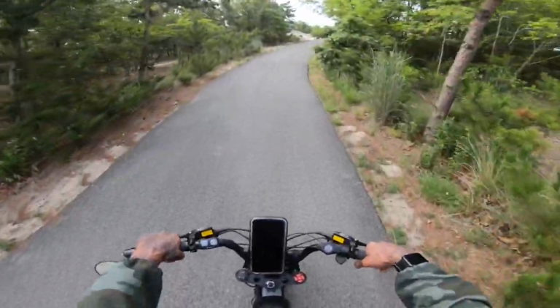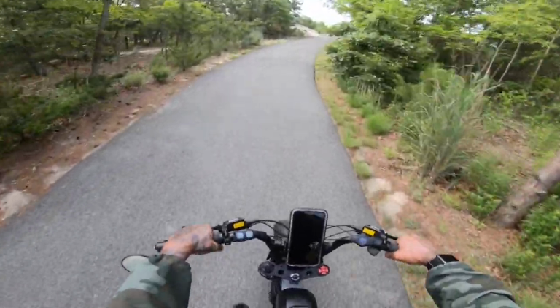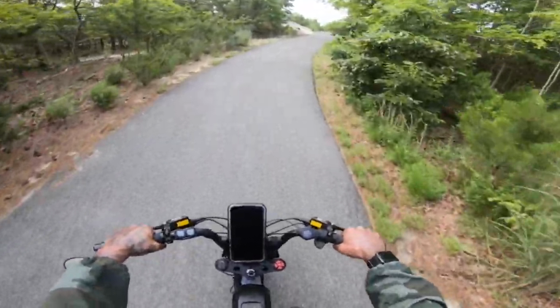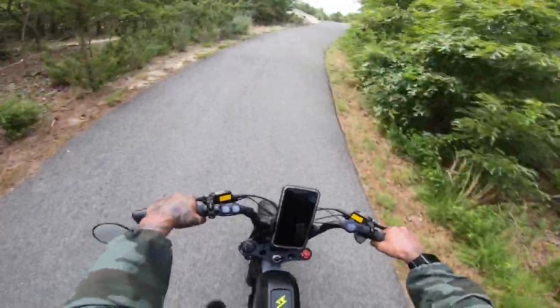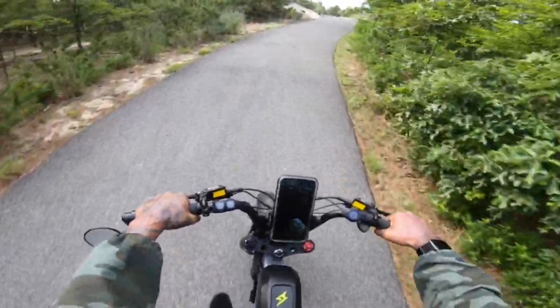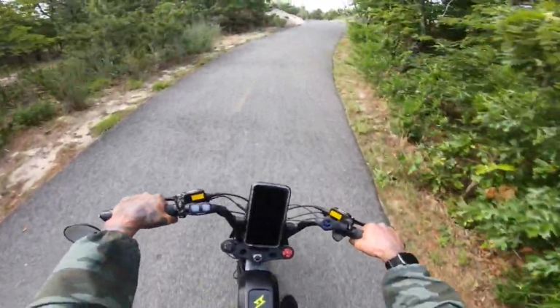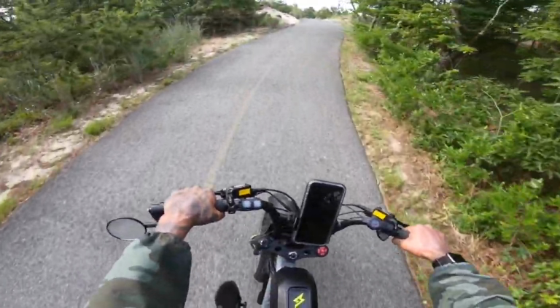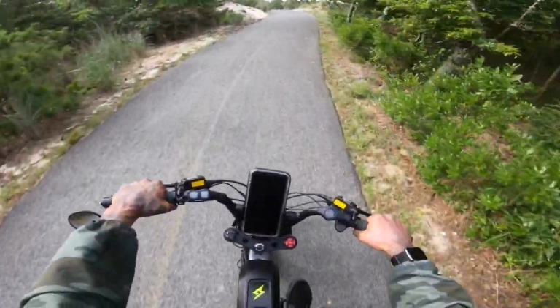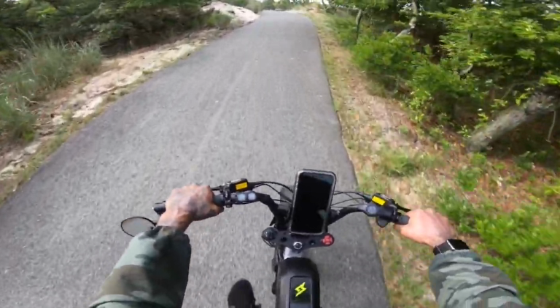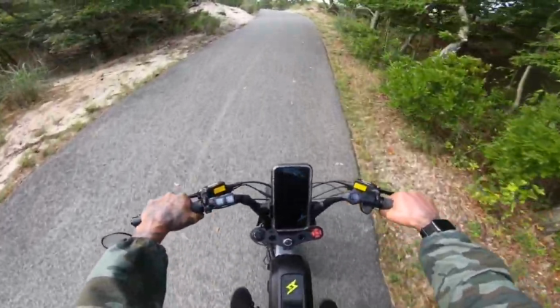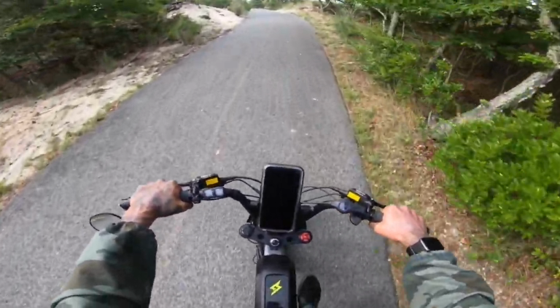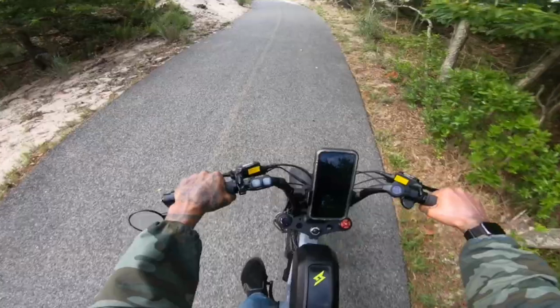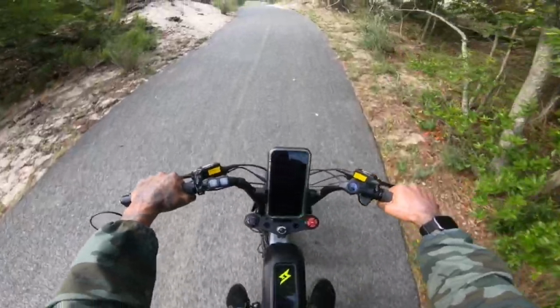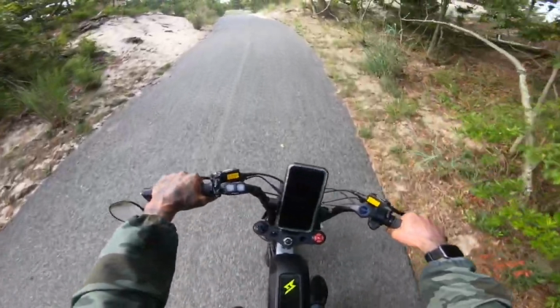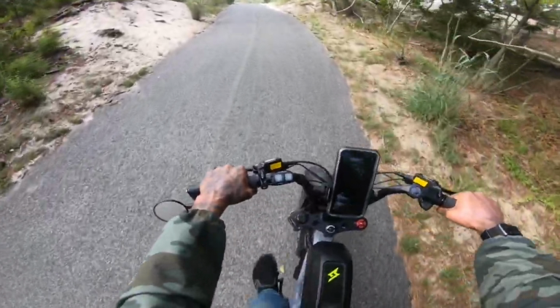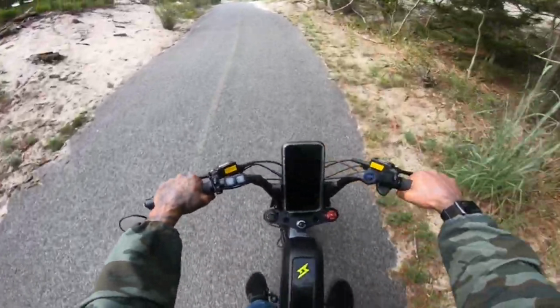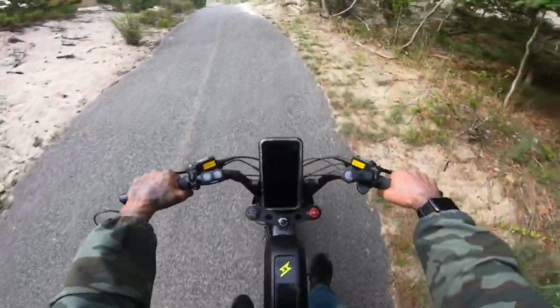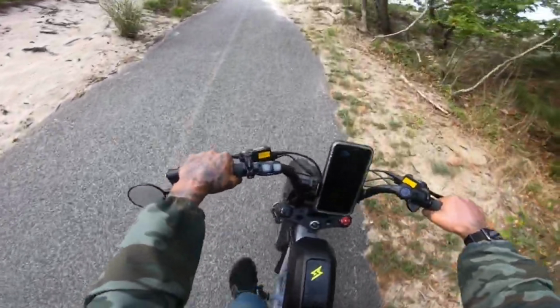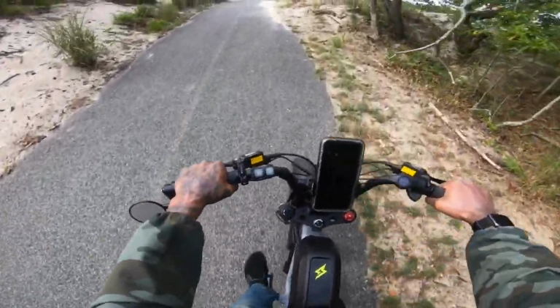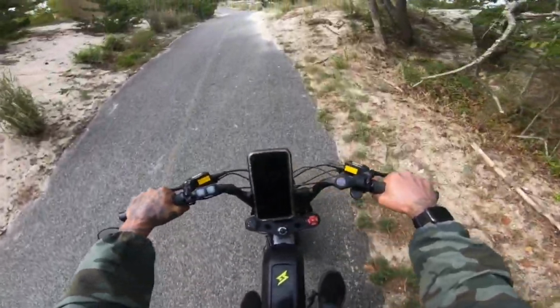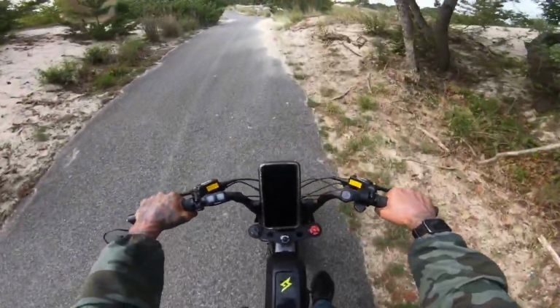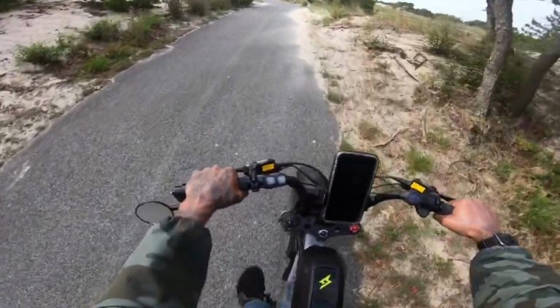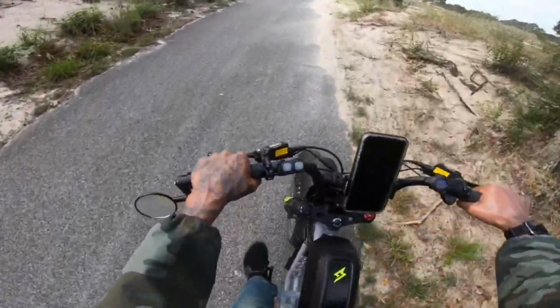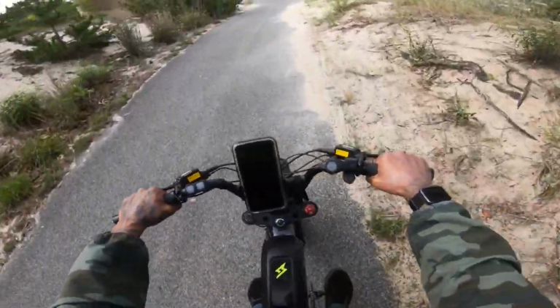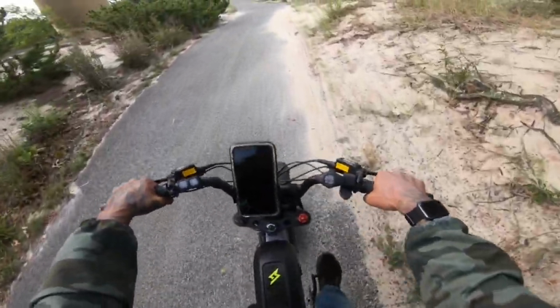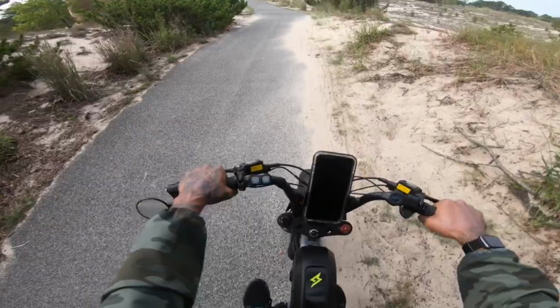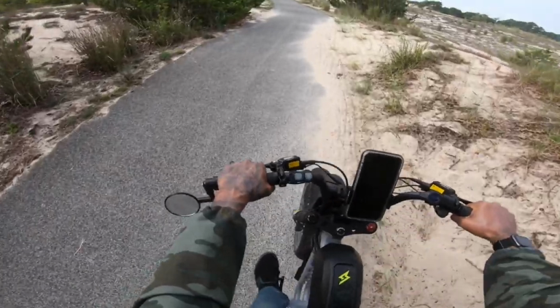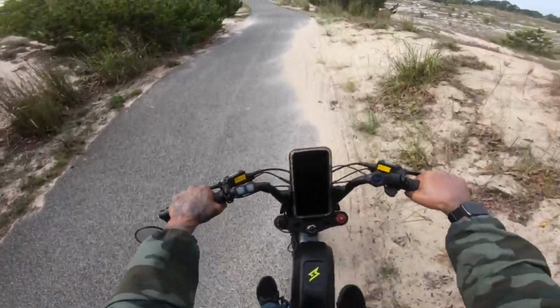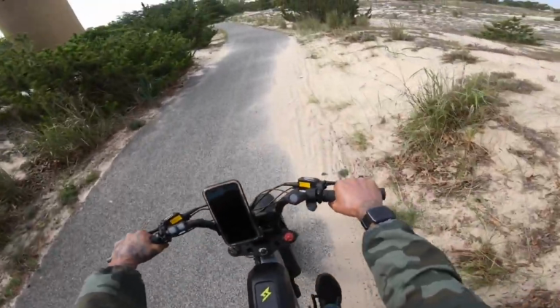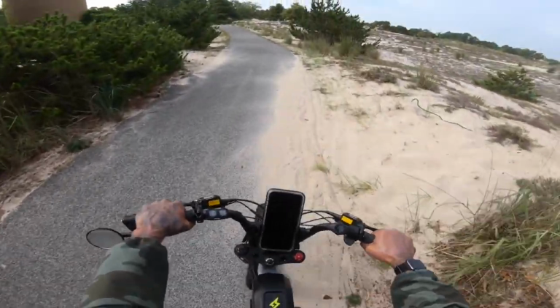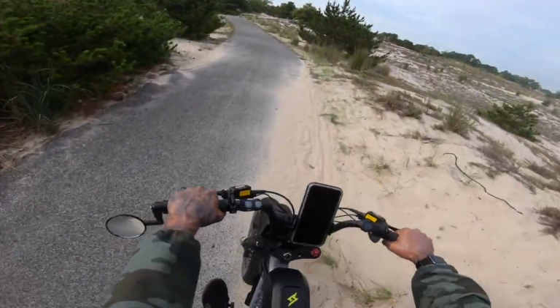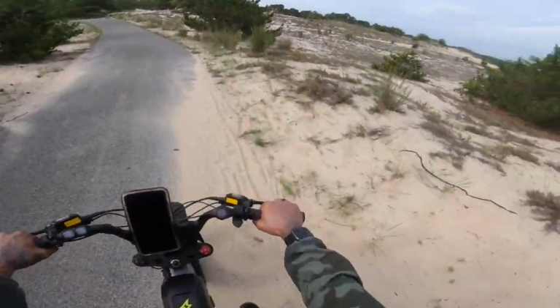It's even steeper here. Still did it. I got it.